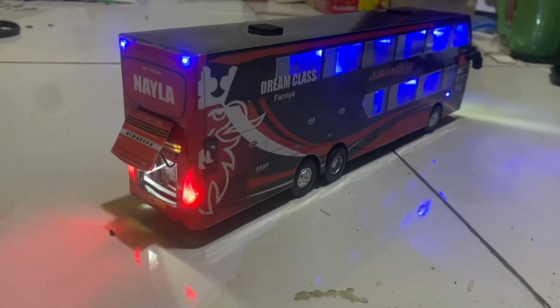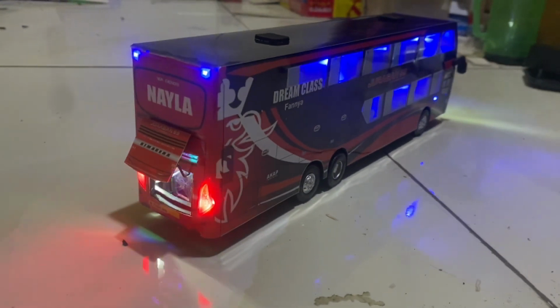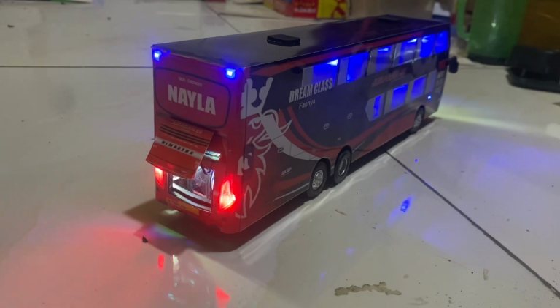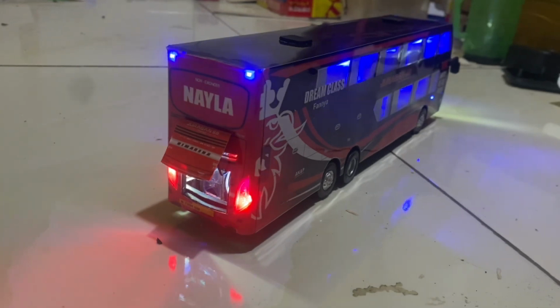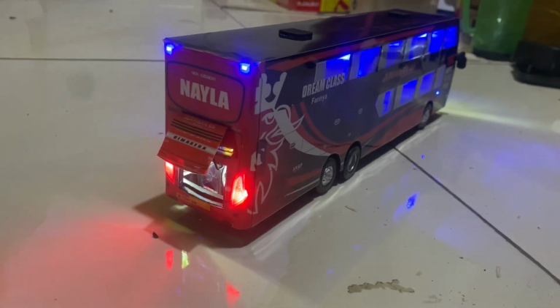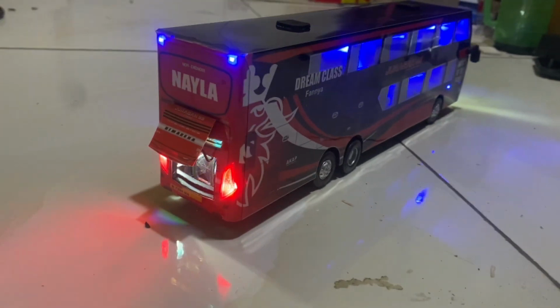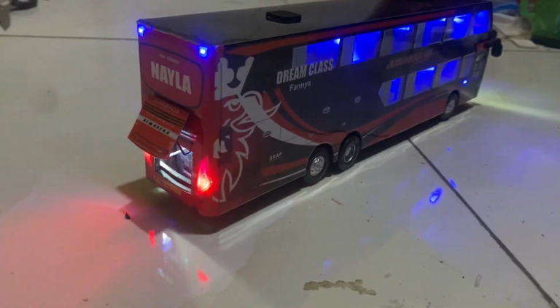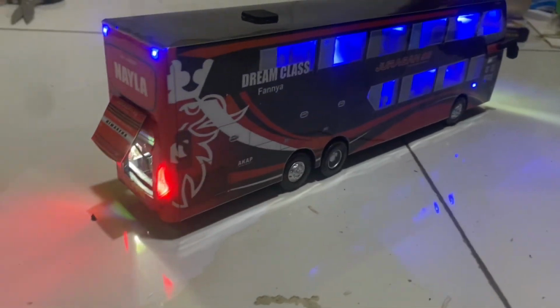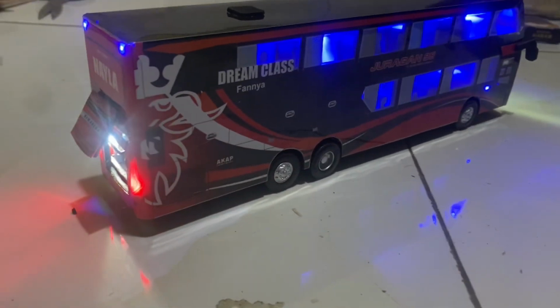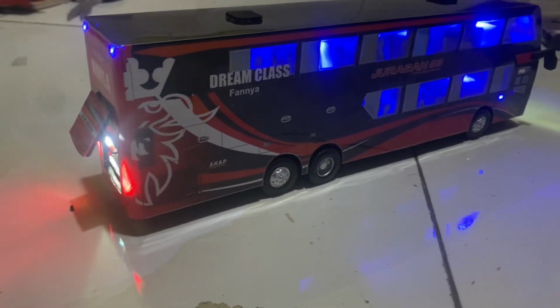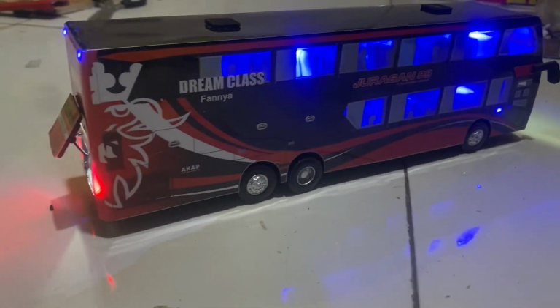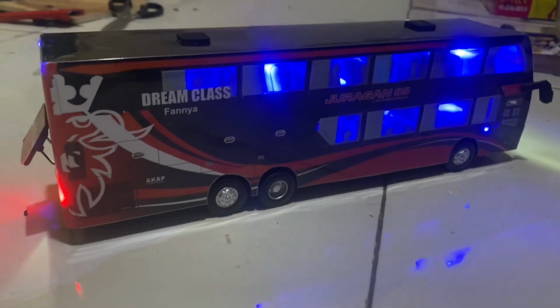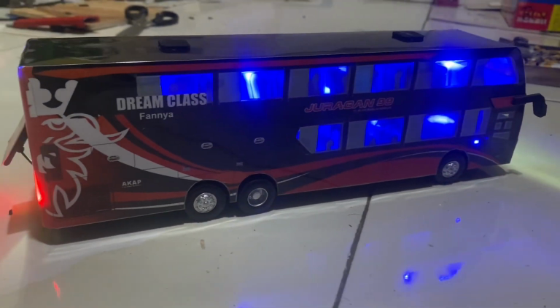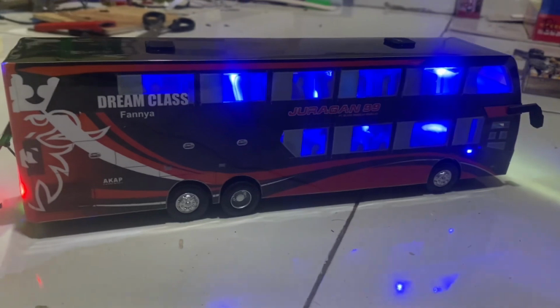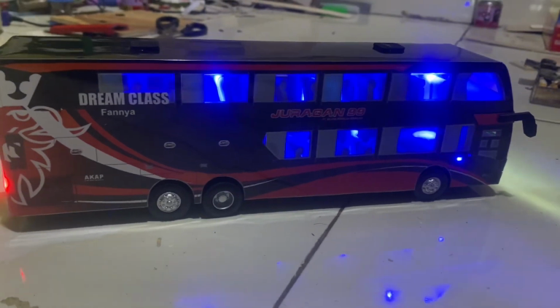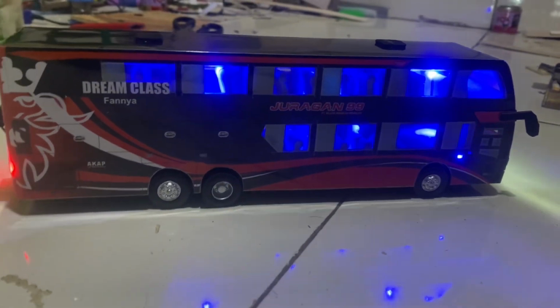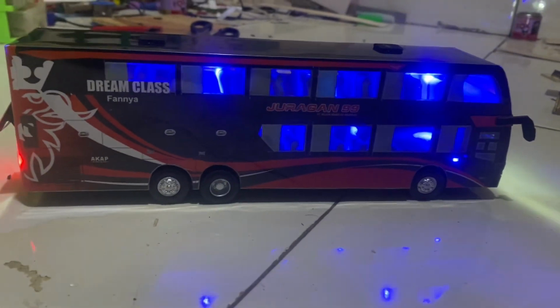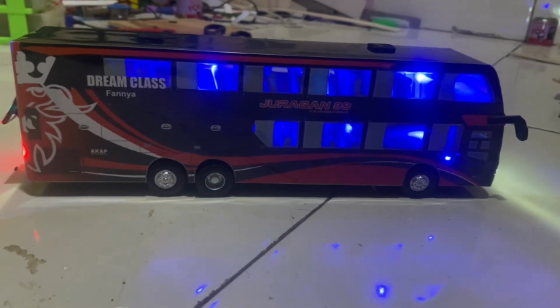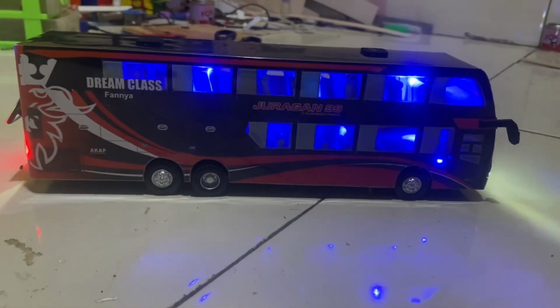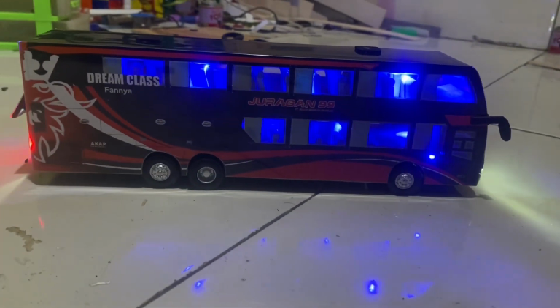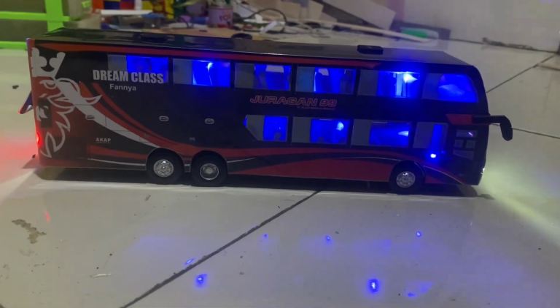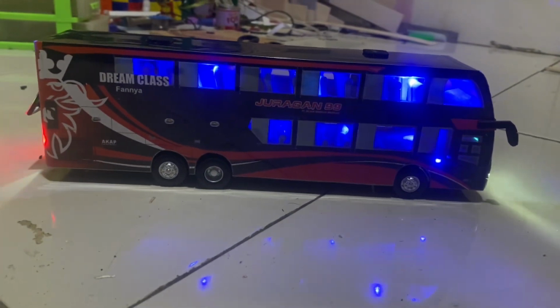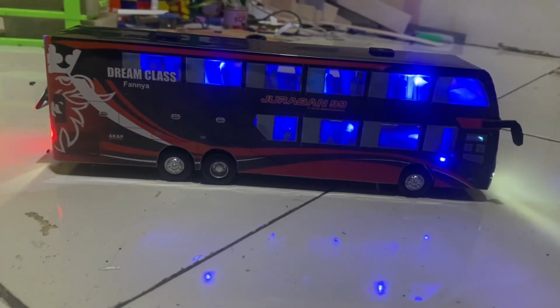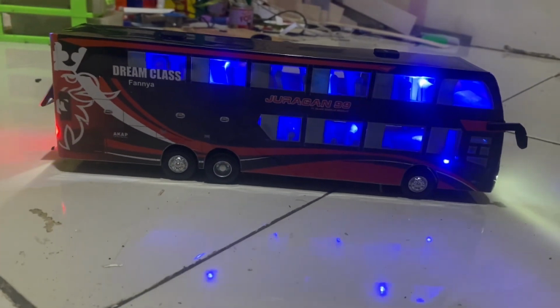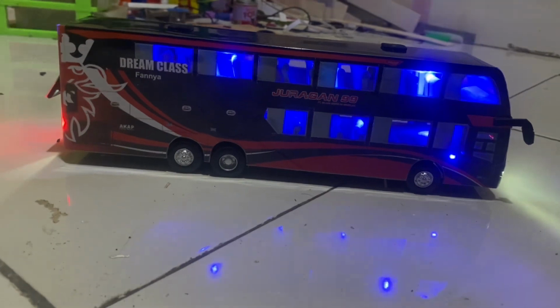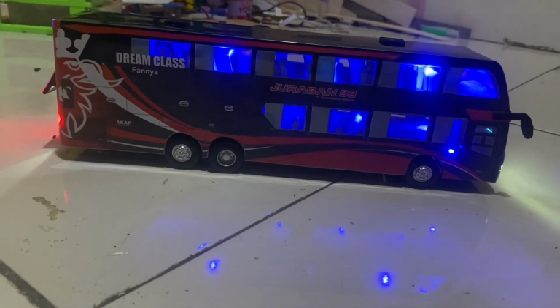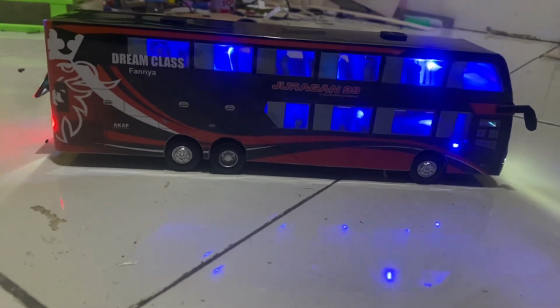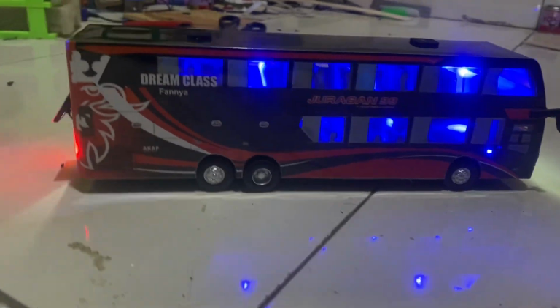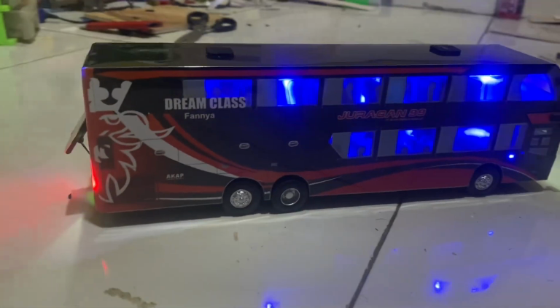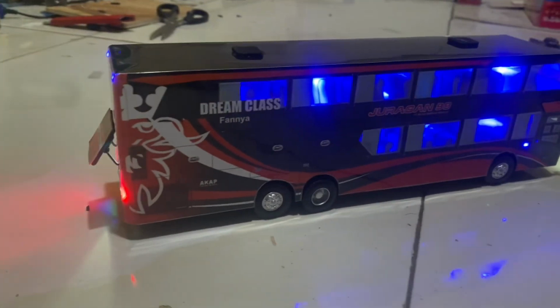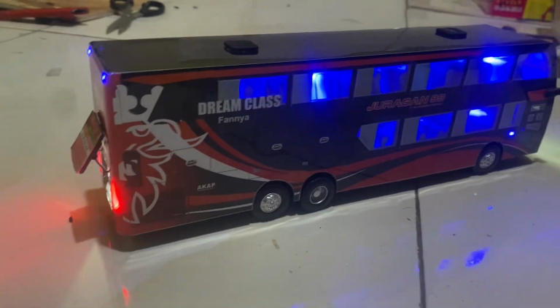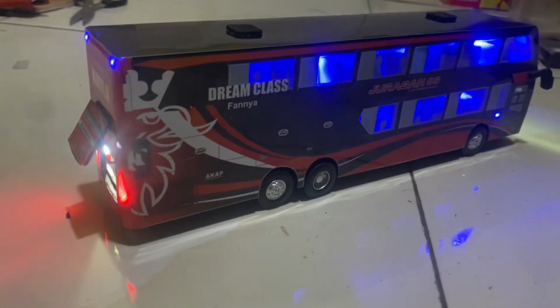Untuk bahannya sendiri ini menggunakan Triflex 3mm. Kemudian untuk liverynya memakai art paper di laminating ya guys. Kemudian untuk lampuannya ini memakai lampu LED.